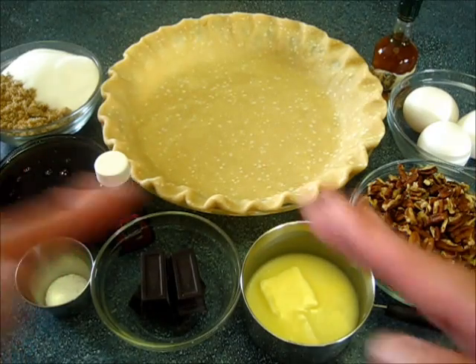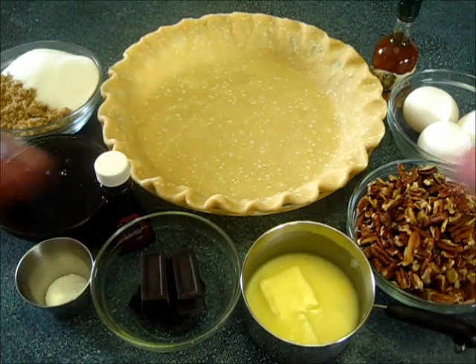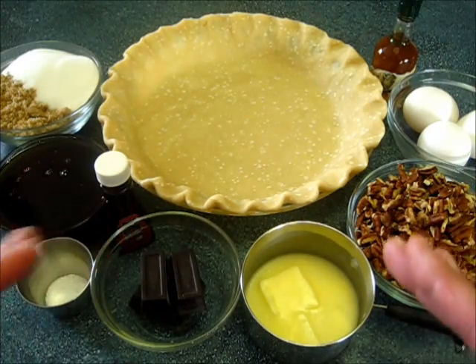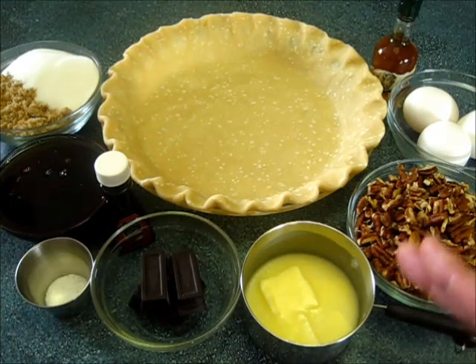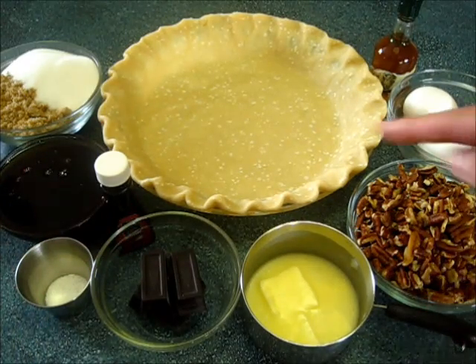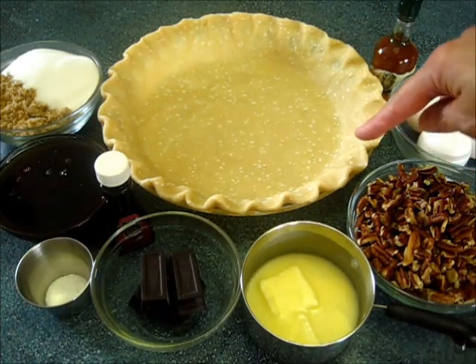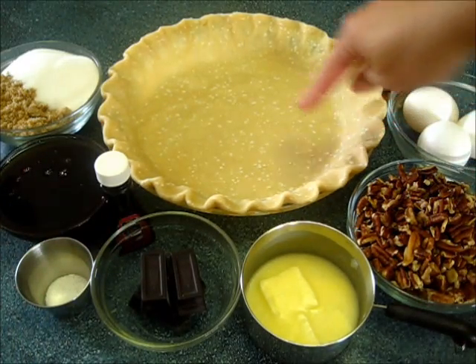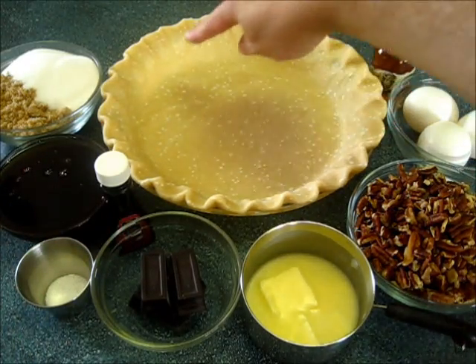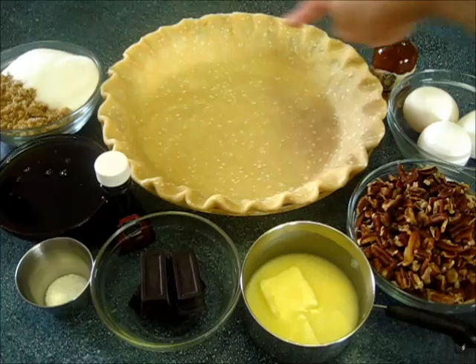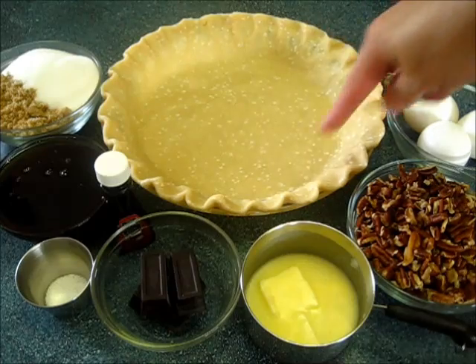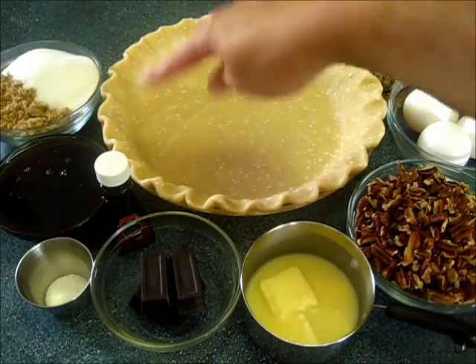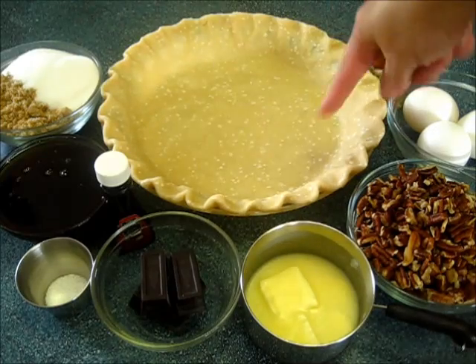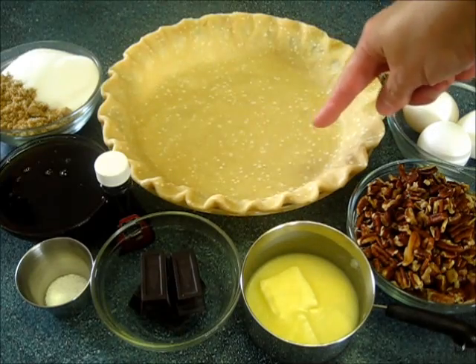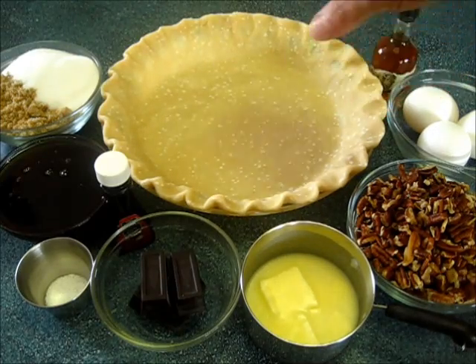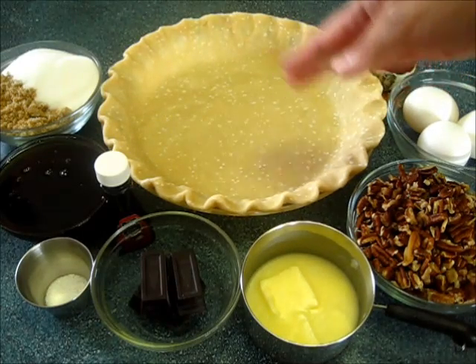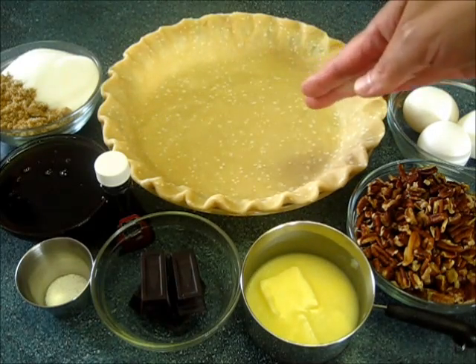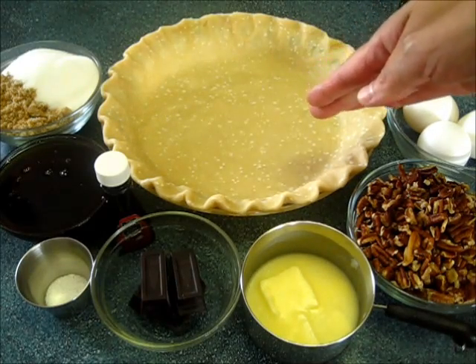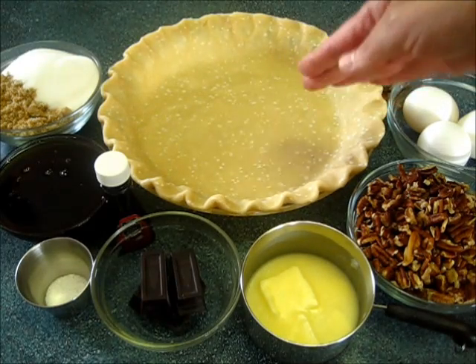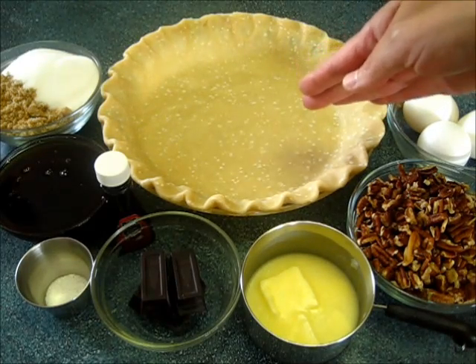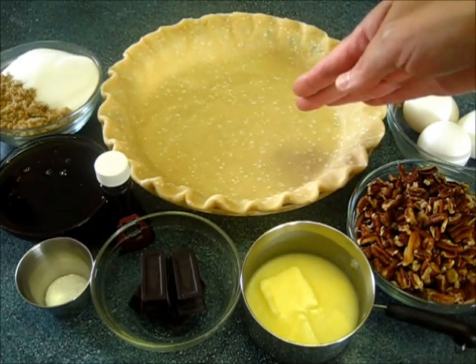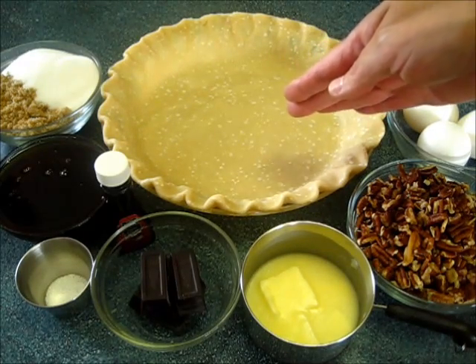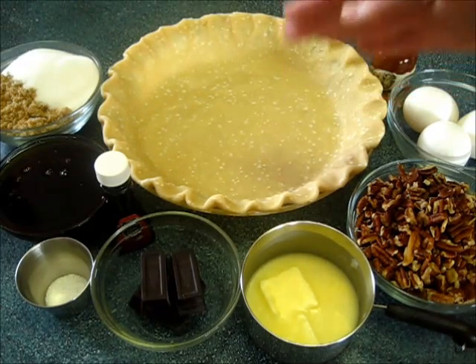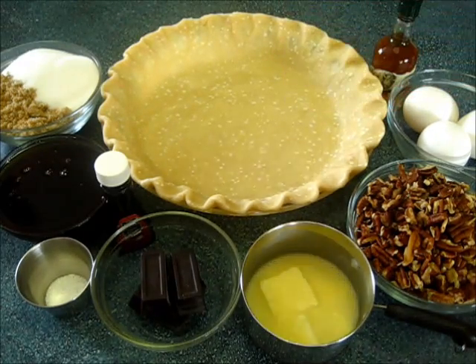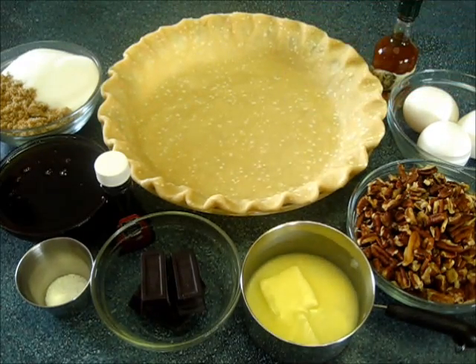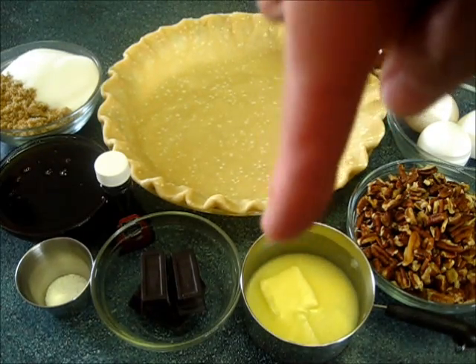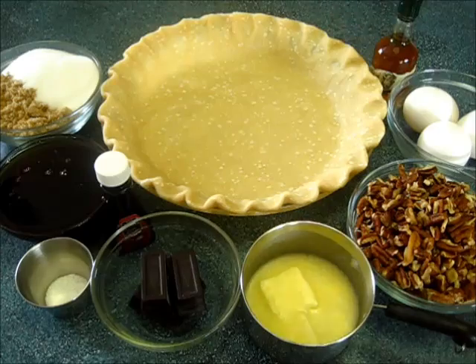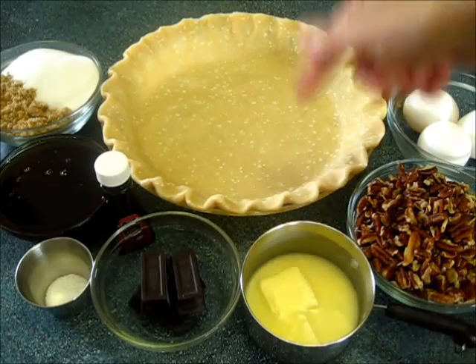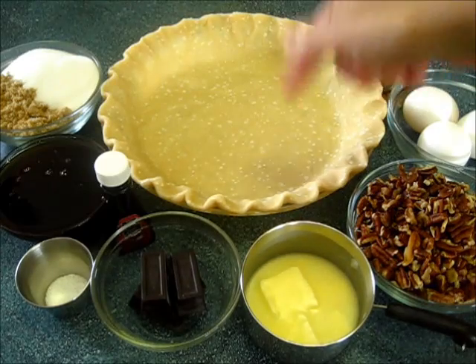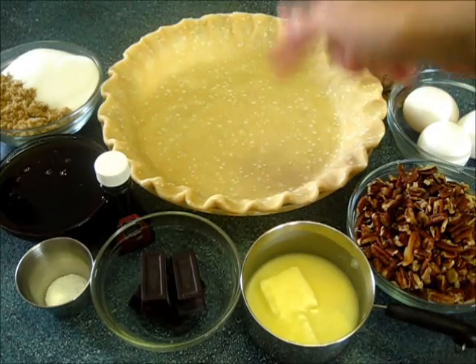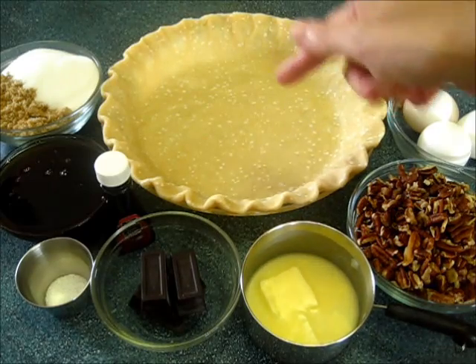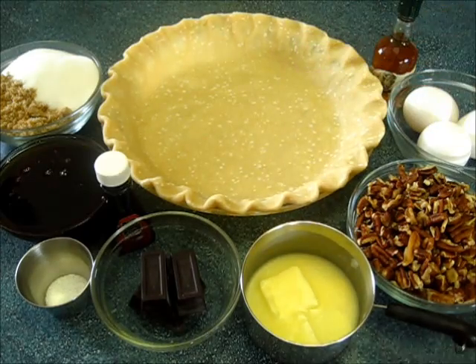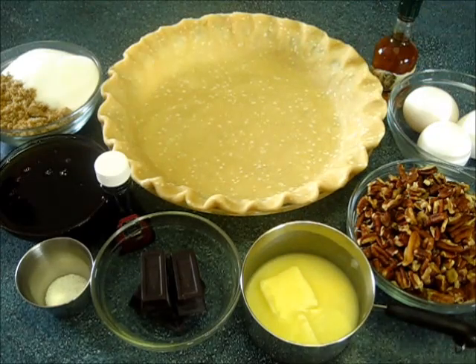To get this together you're going to need a nine-inch unbaked pie crust. If you don't know how to make homemade pie crust, check out my YouTube link below on how to make the perfect homemade pie crust.